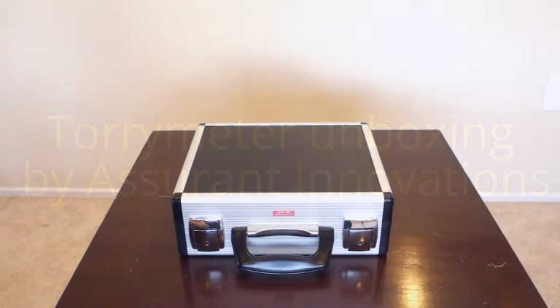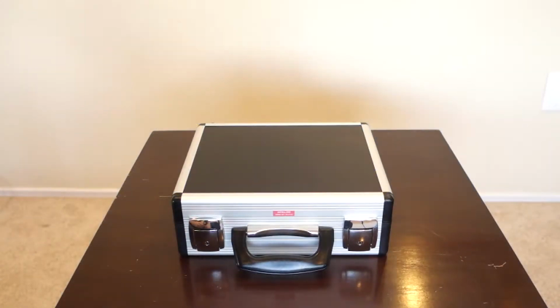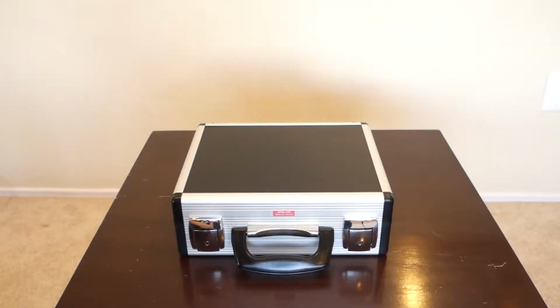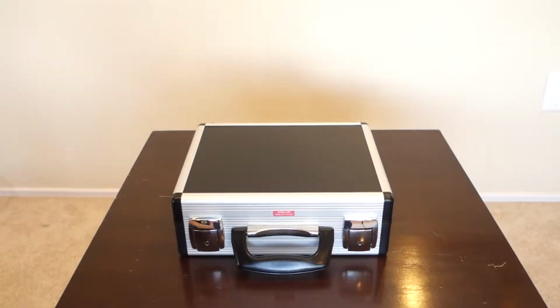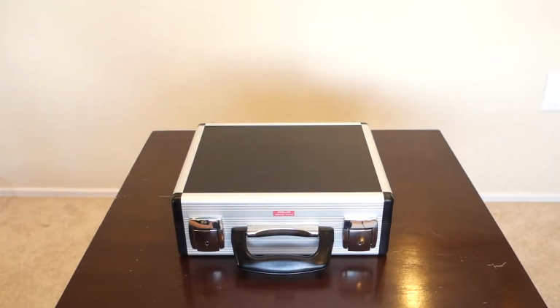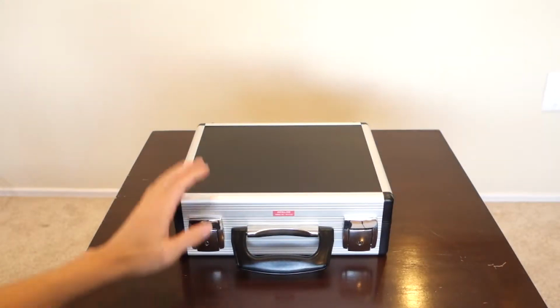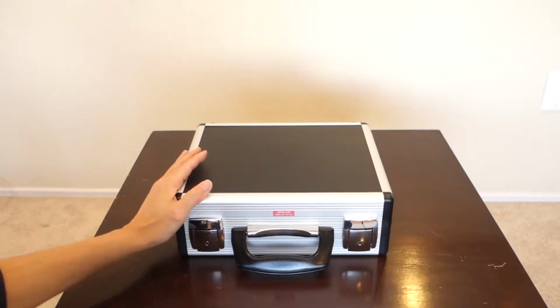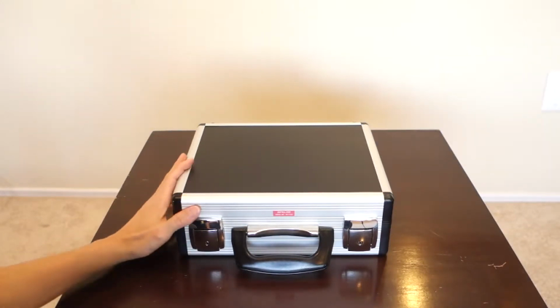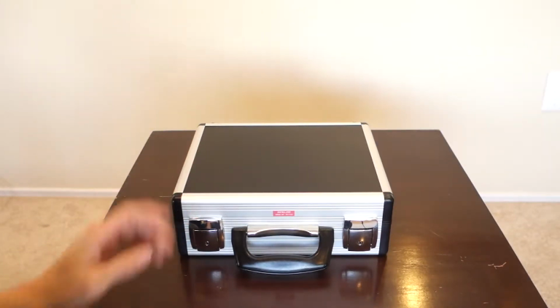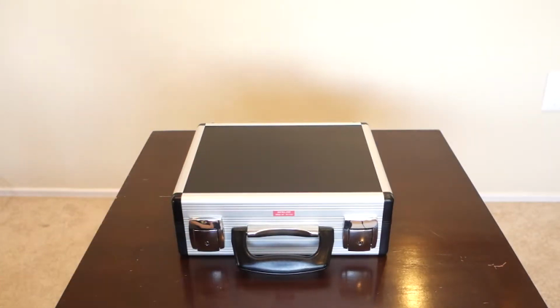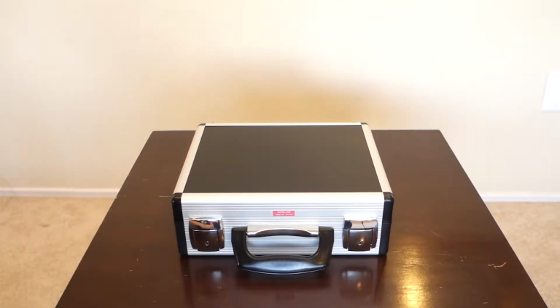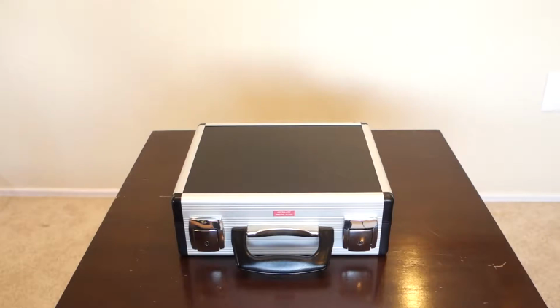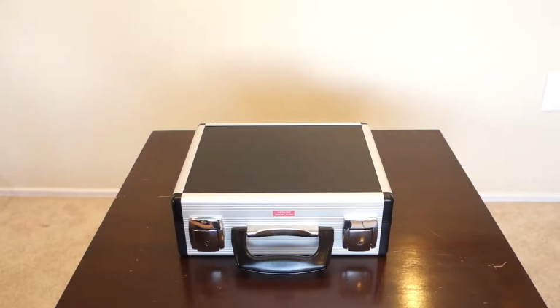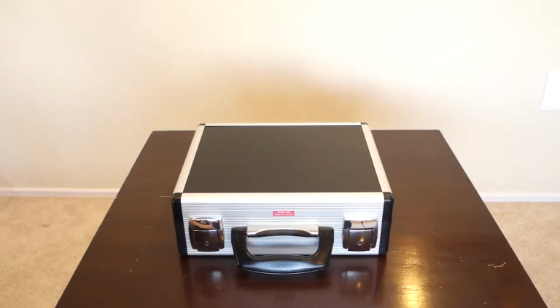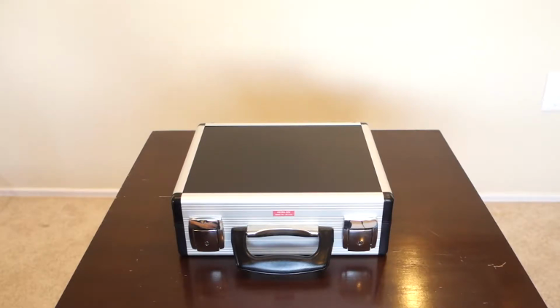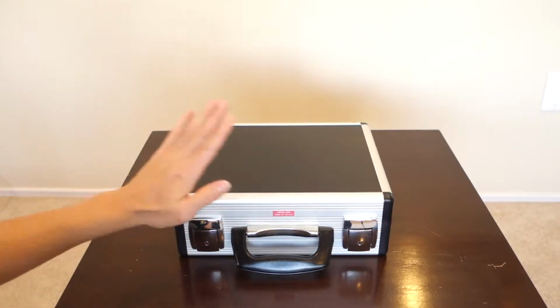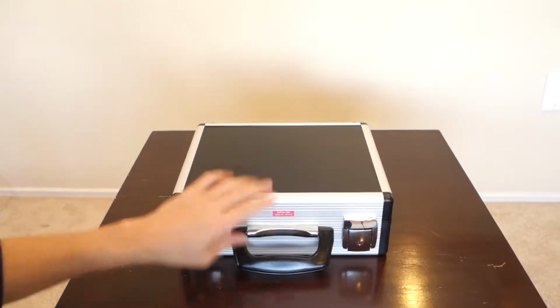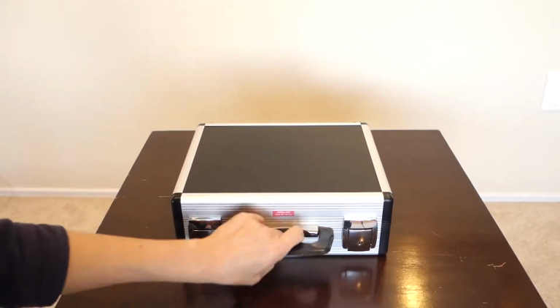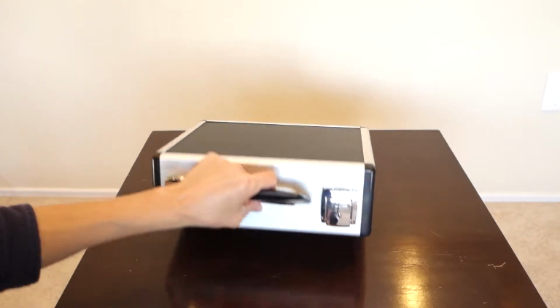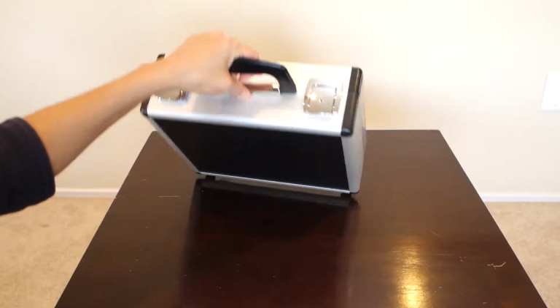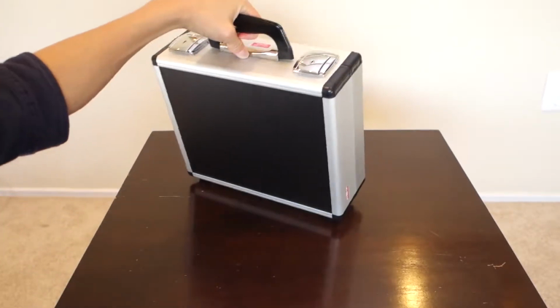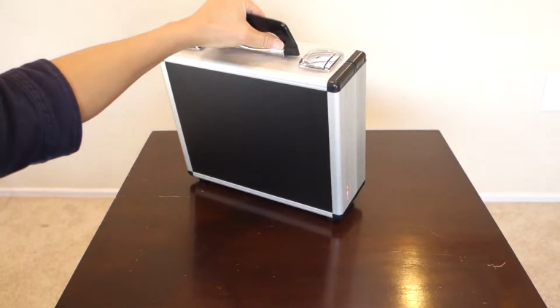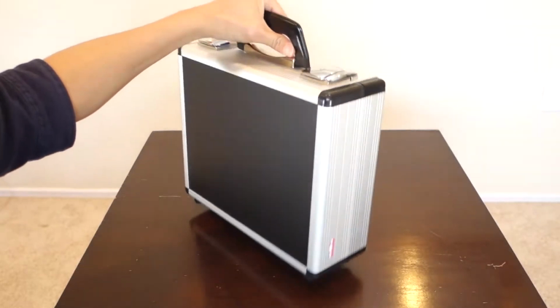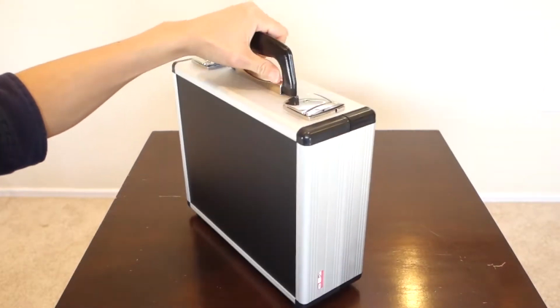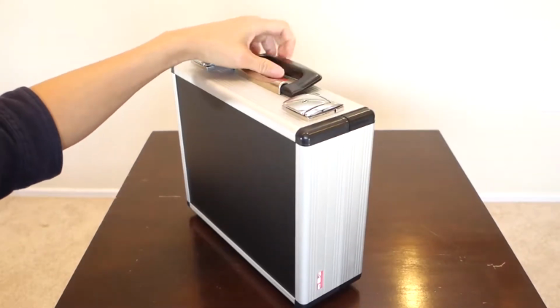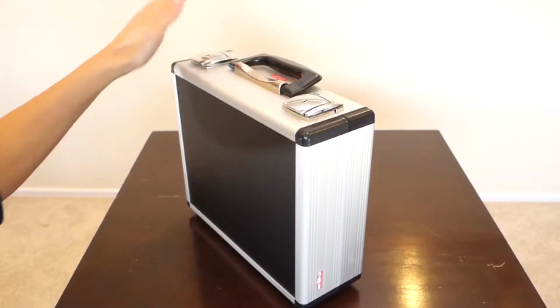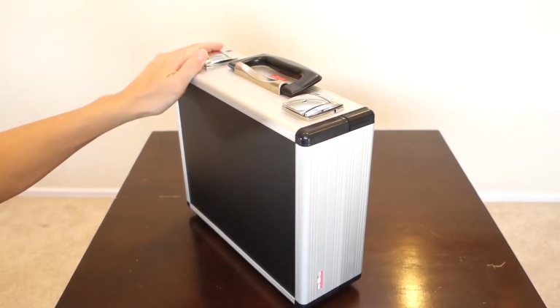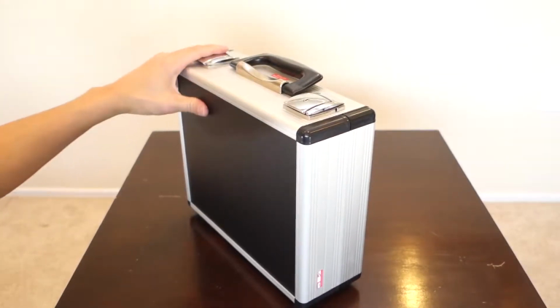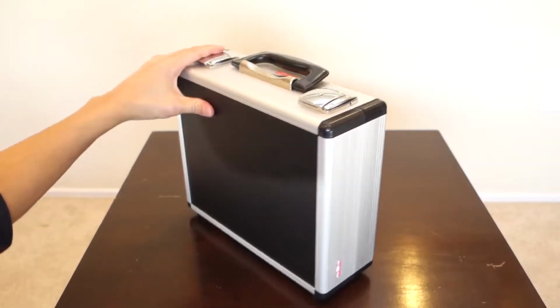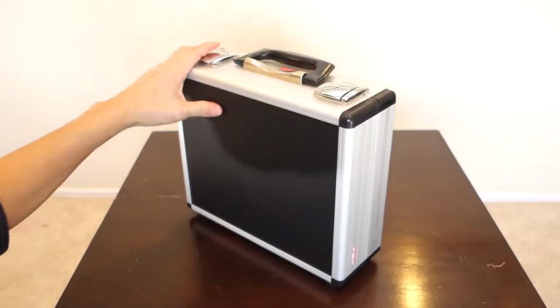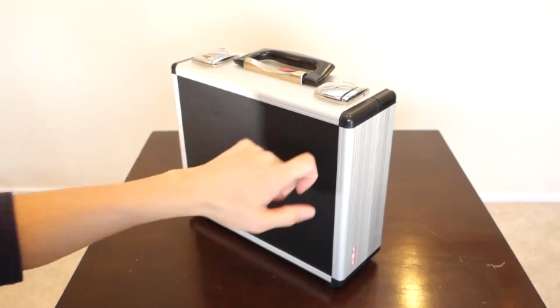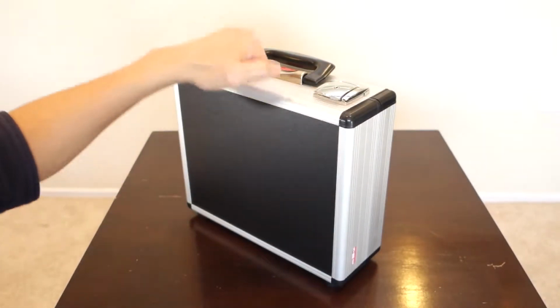Welcome to the unboxing of the Torimeter, otherwise known as the Fish Freshness Meter. As you get this out of the box, you can see right away that it comes in a case like this, which is very sturdy.